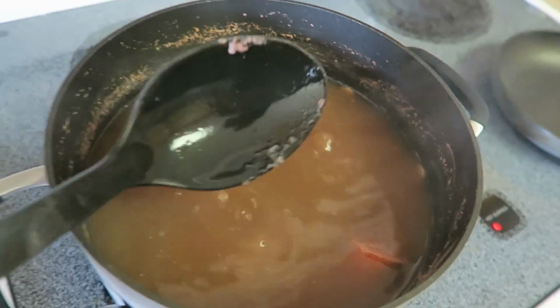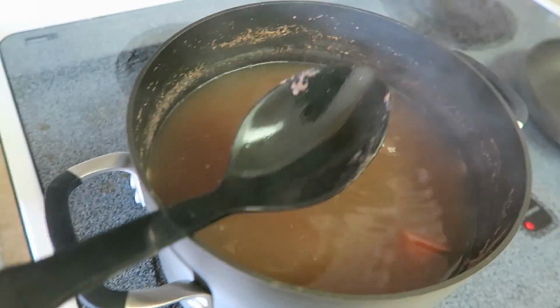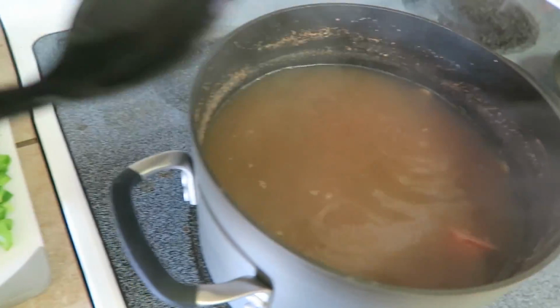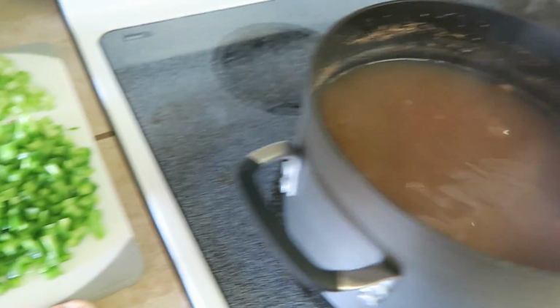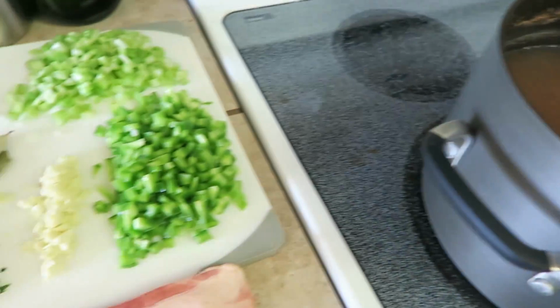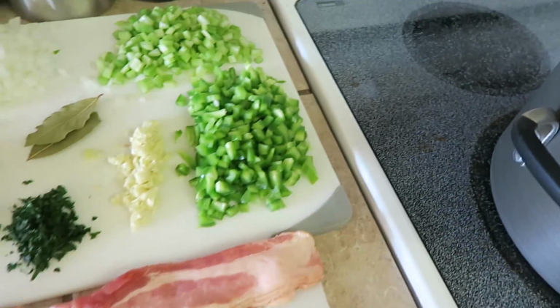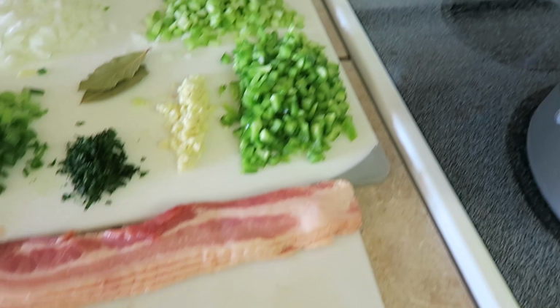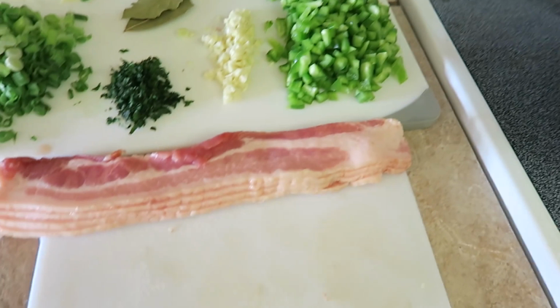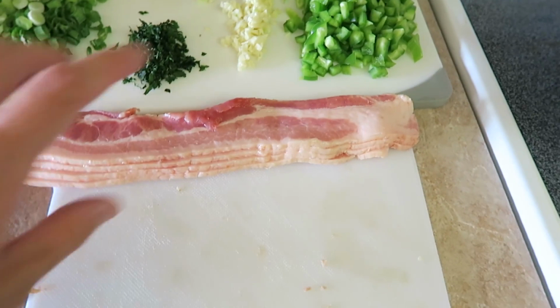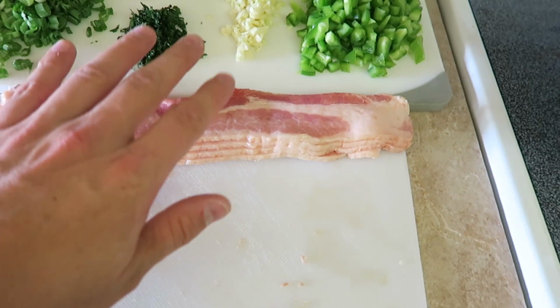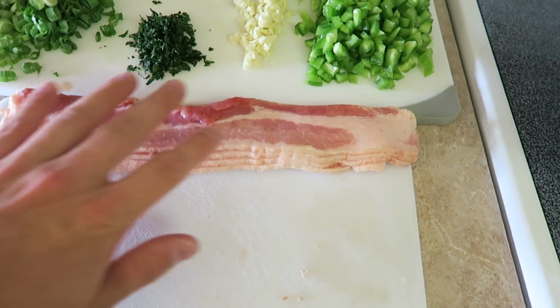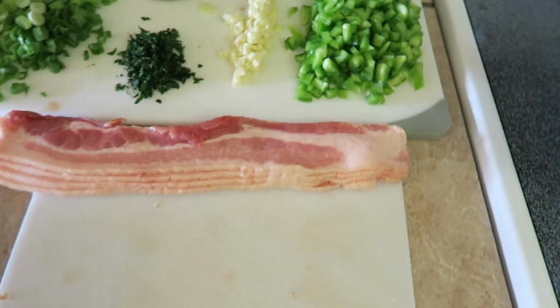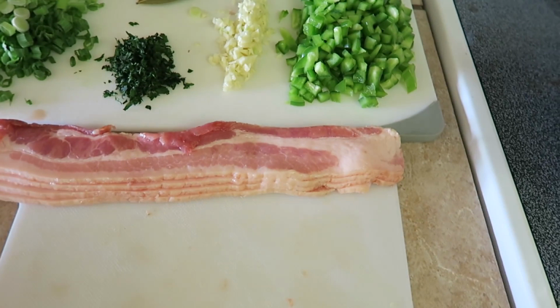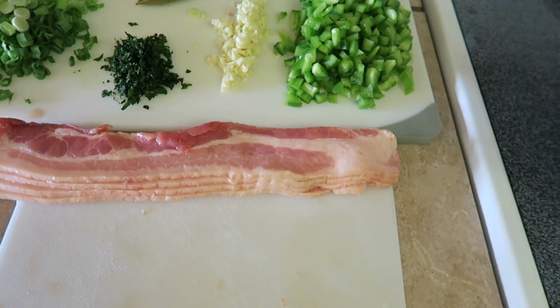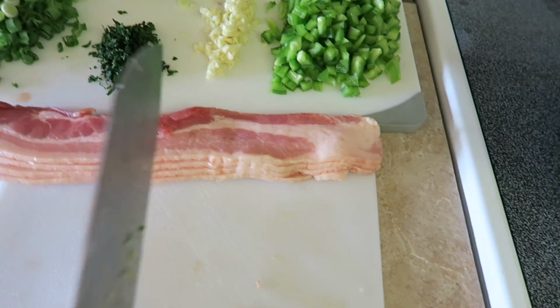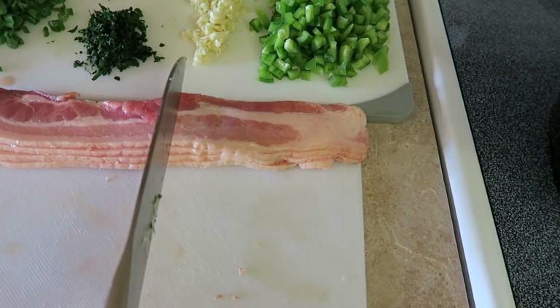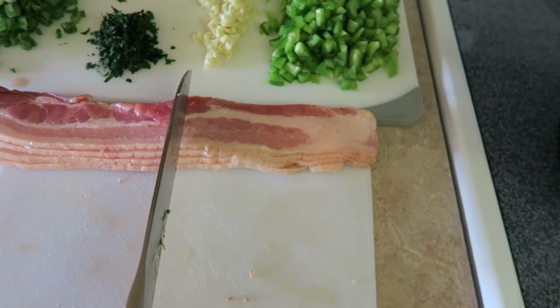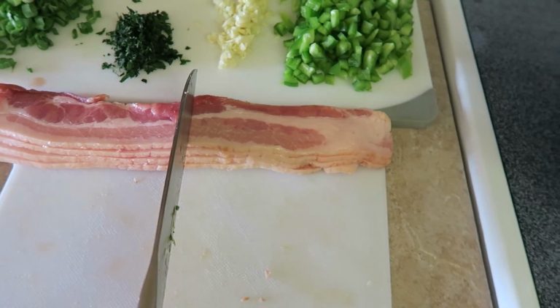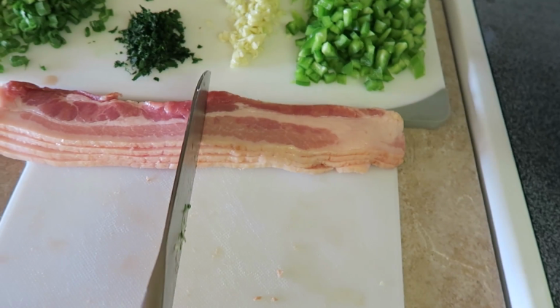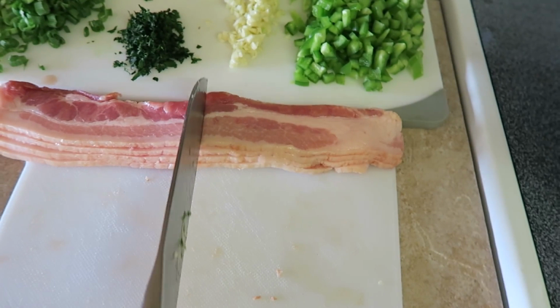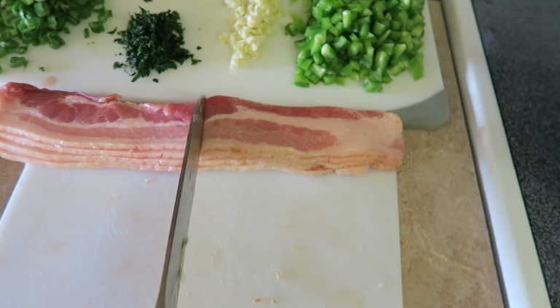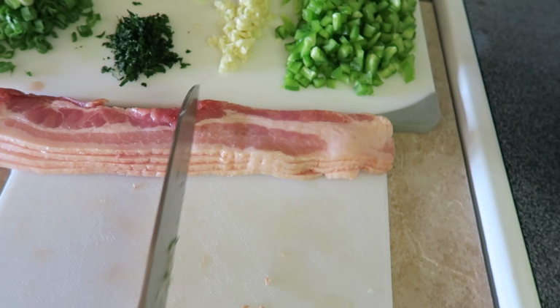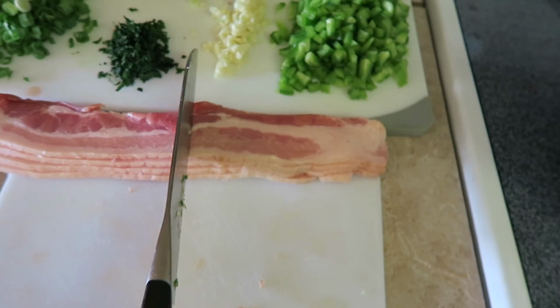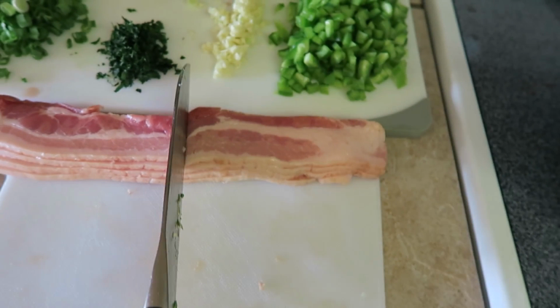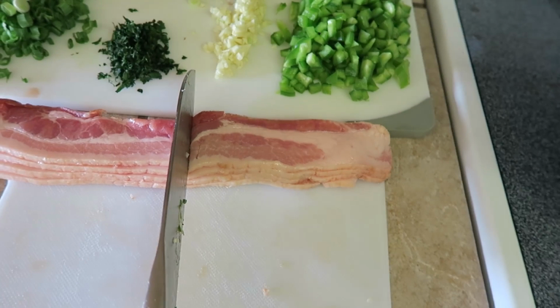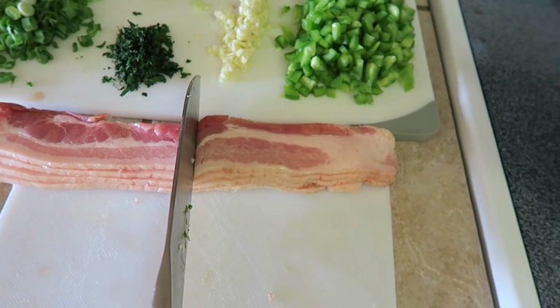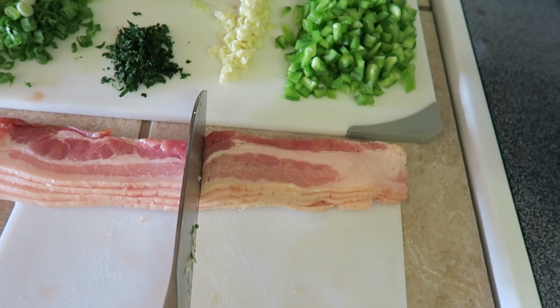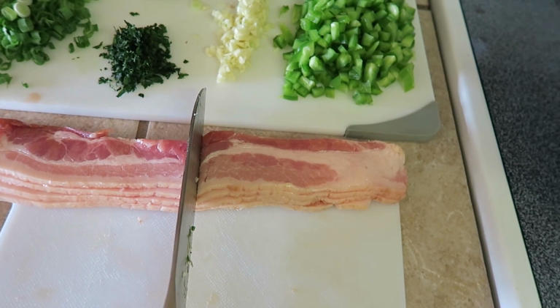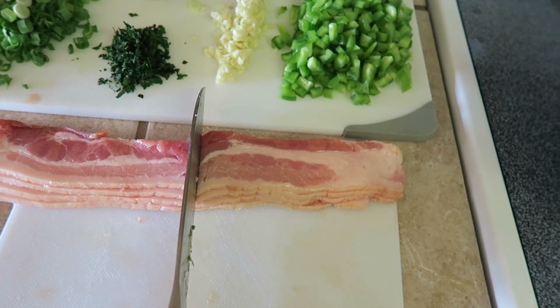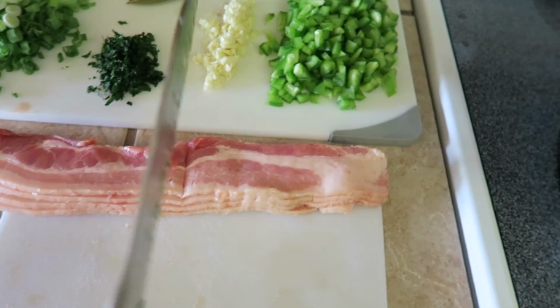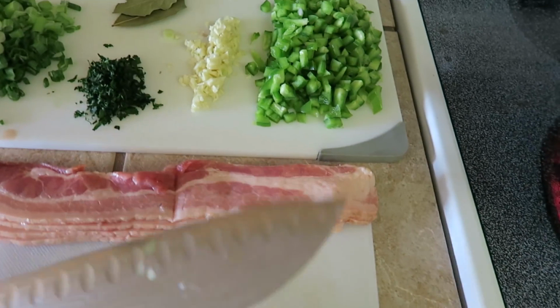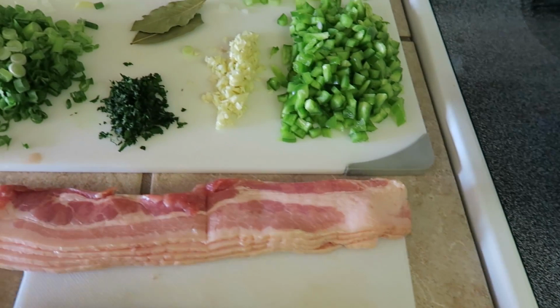While that's cooking, I'm also going to take my four bacon strips and slice them in half just for ease of fitting in the pan. I'll show you later what we're going to do with the bacon.